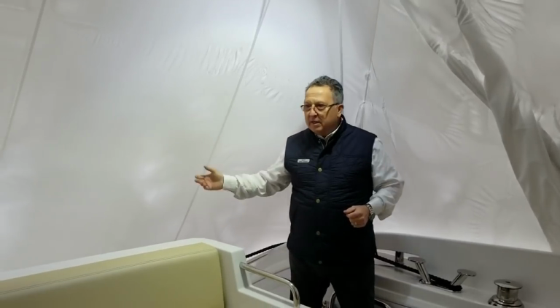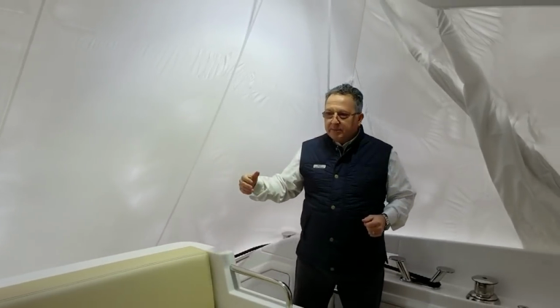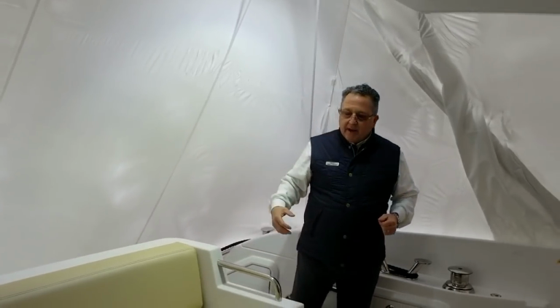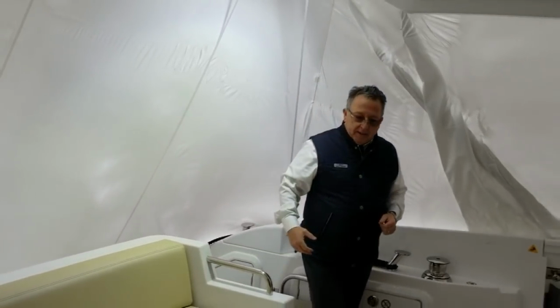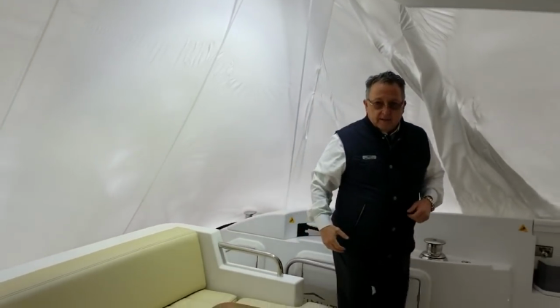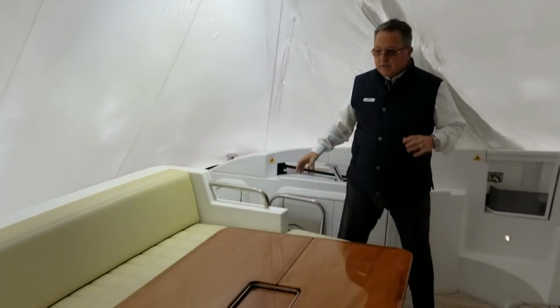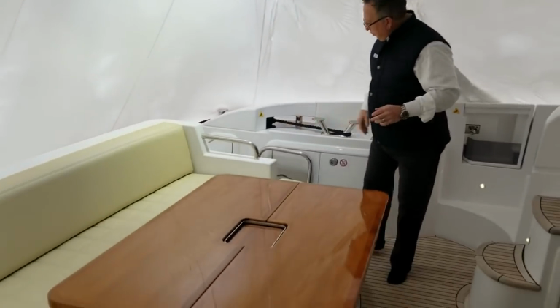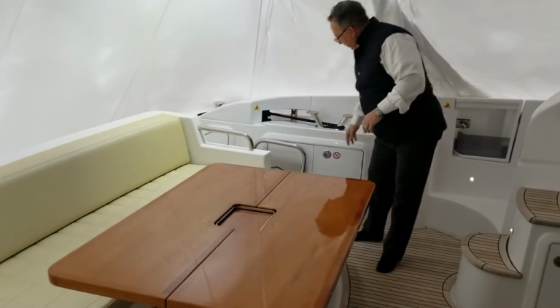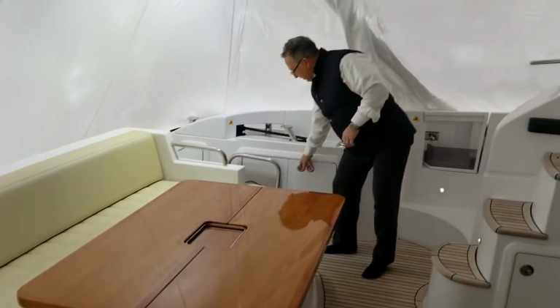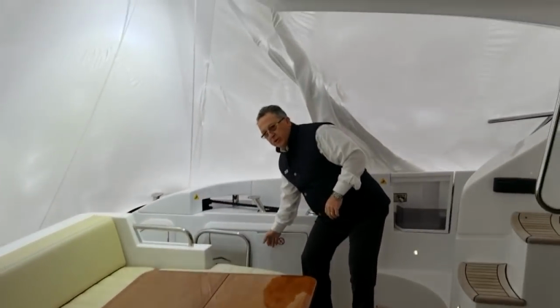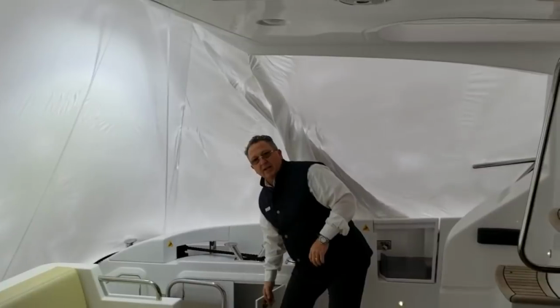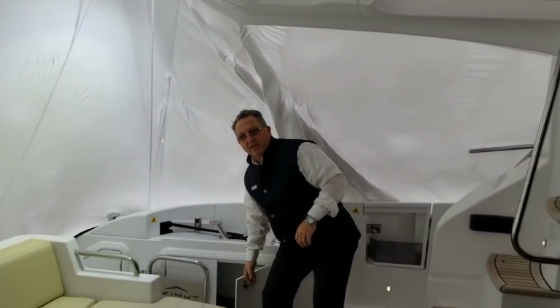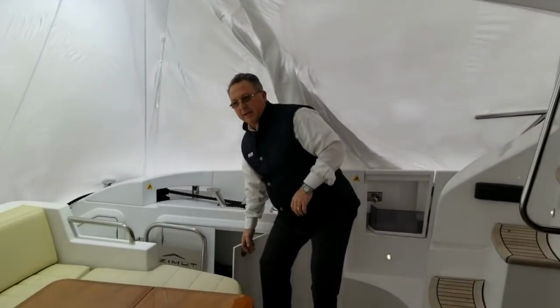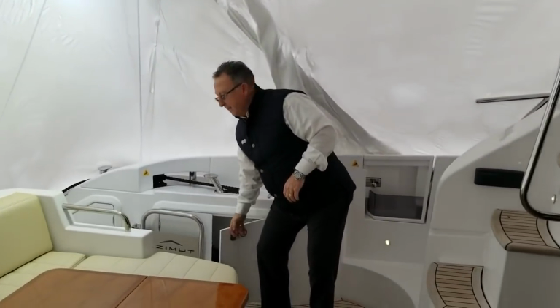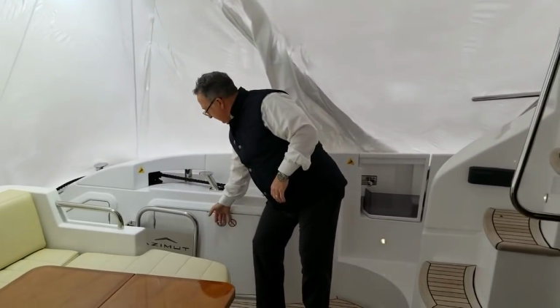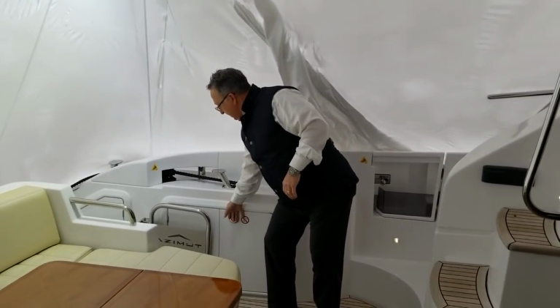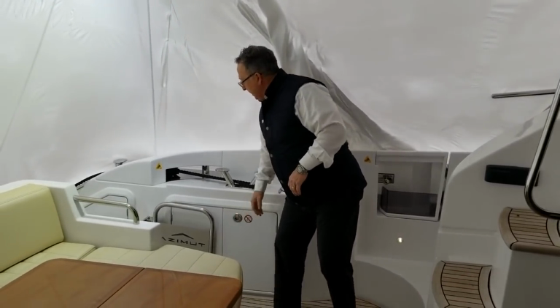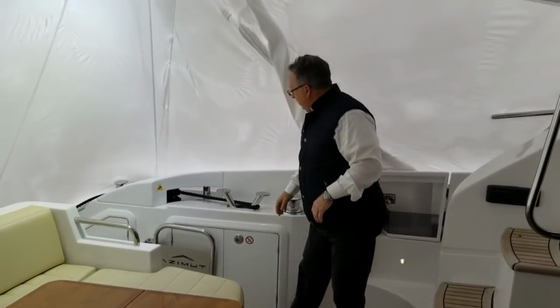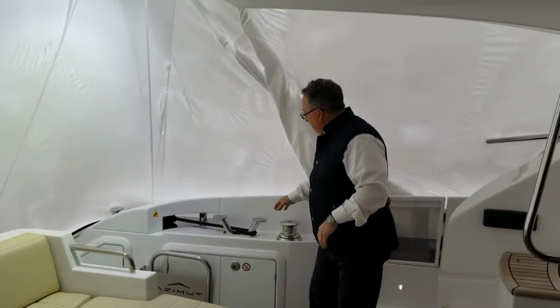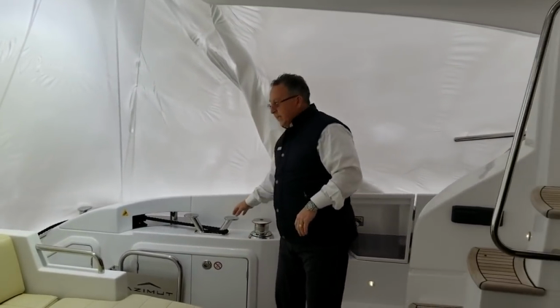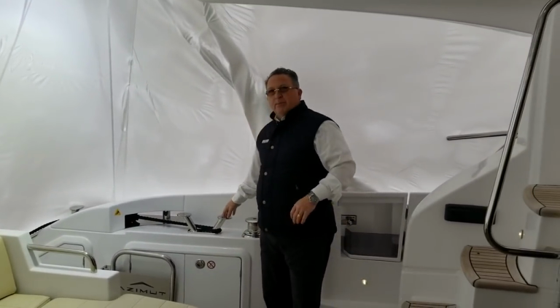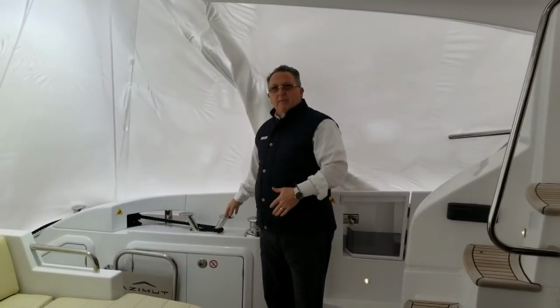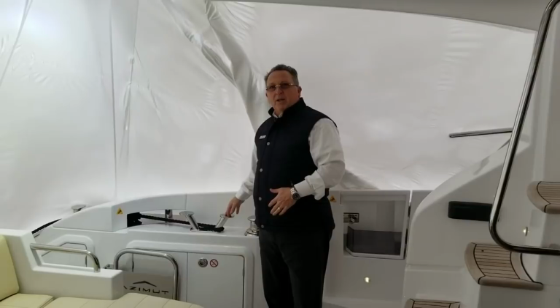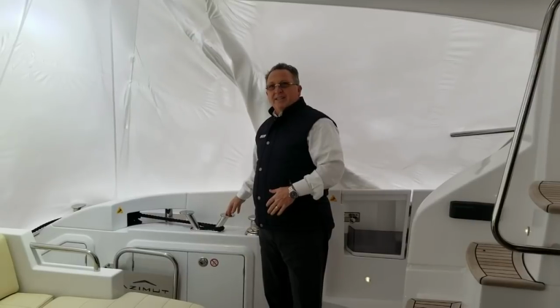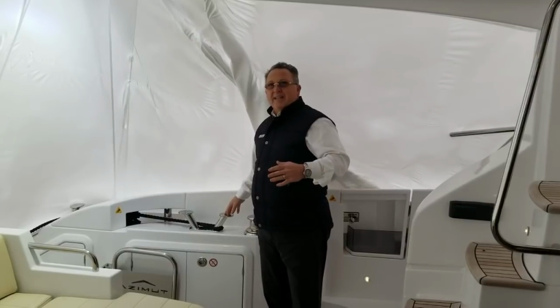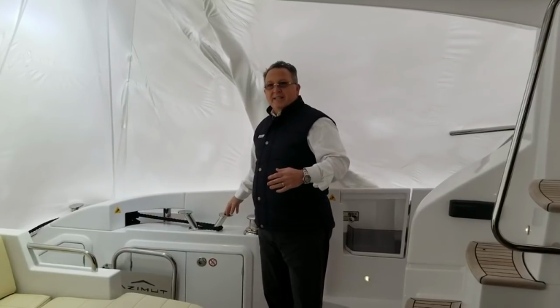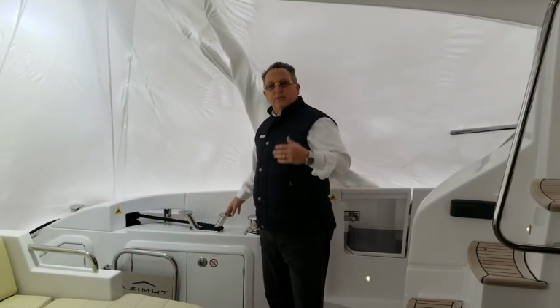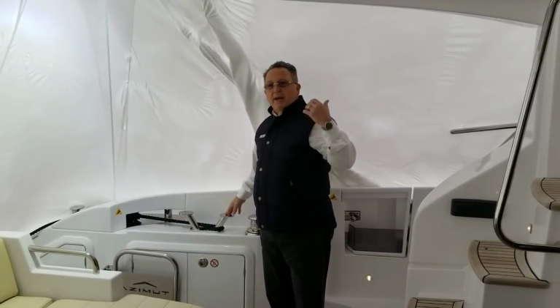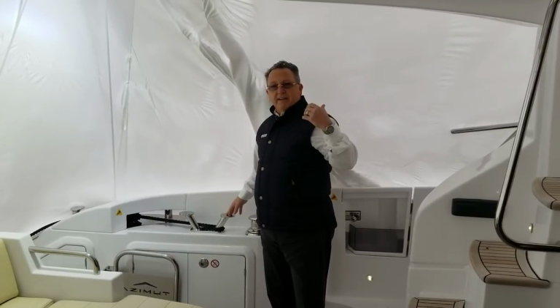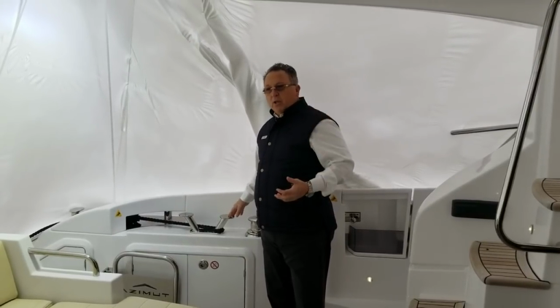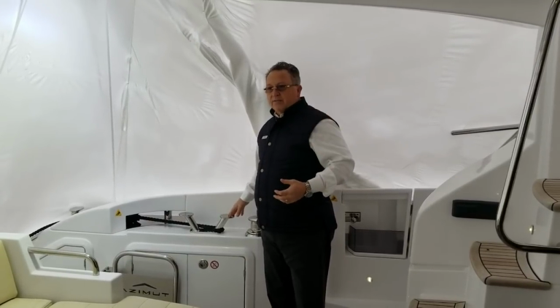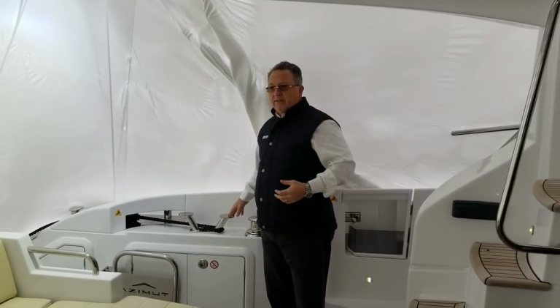Coming into the cockpit, we've got great storage on both sides for all your dock lines and anything you might need. All of our cleating is at belt-buckle height — you're not on your hands and knees when you hang fenders or work lines. Very convenient.